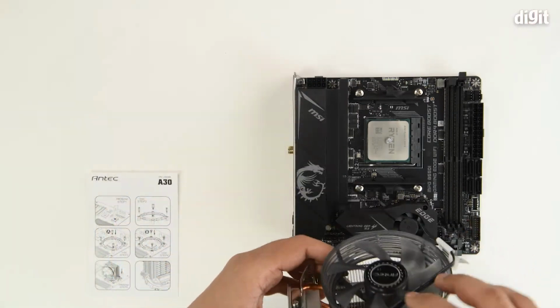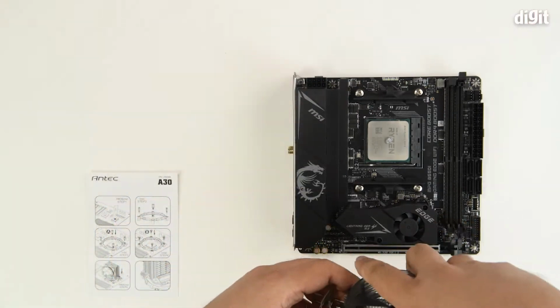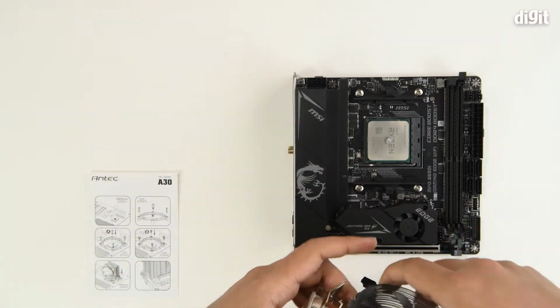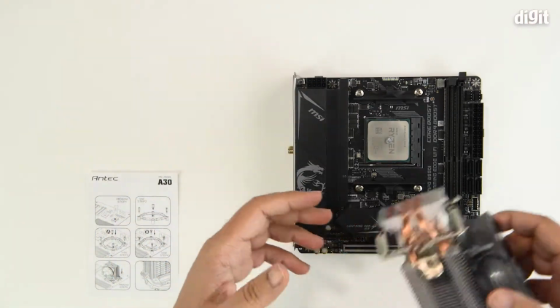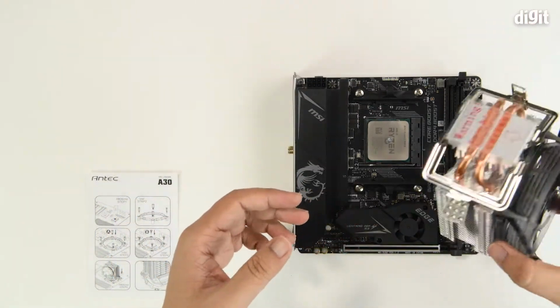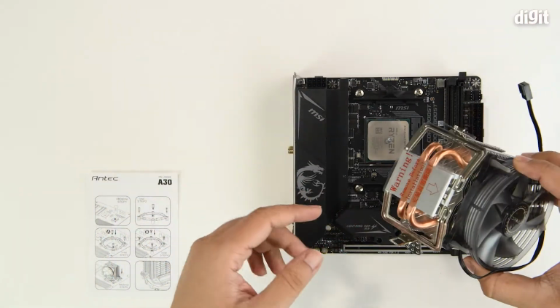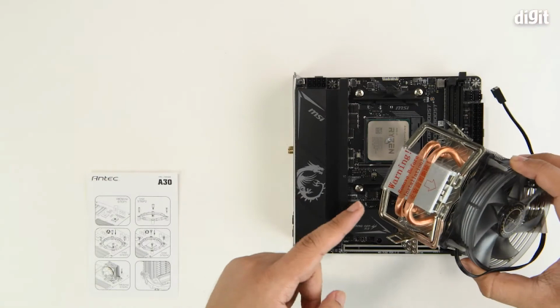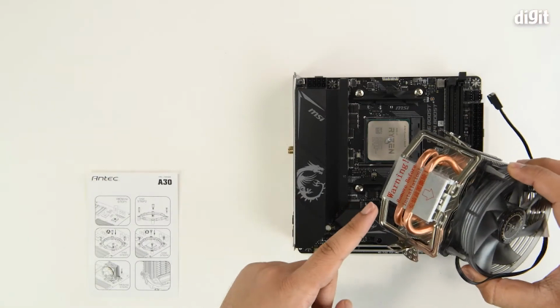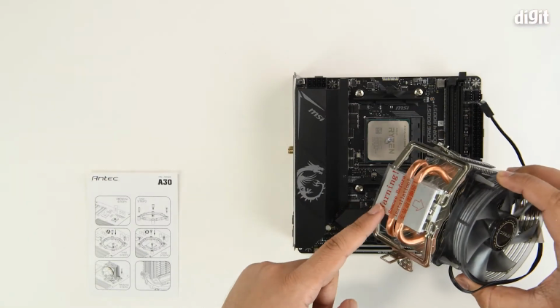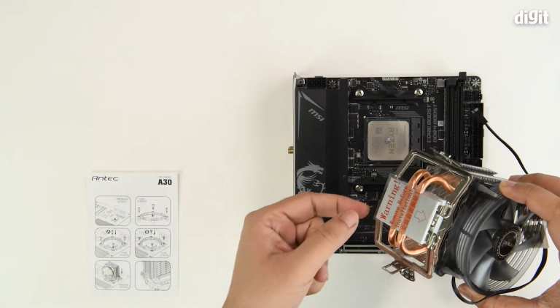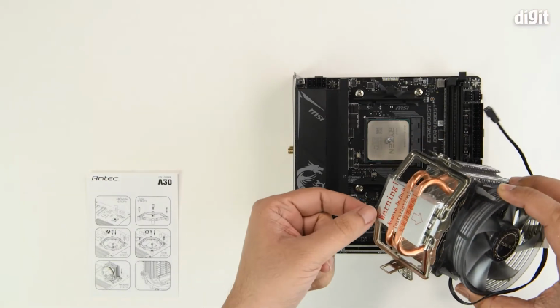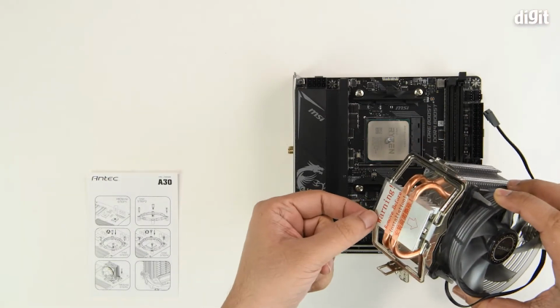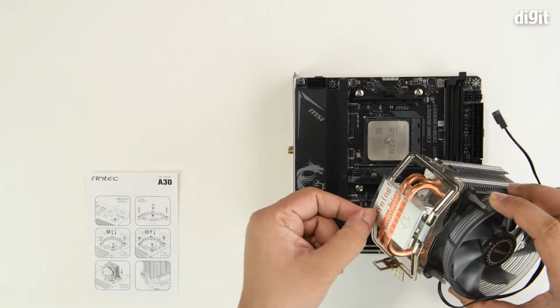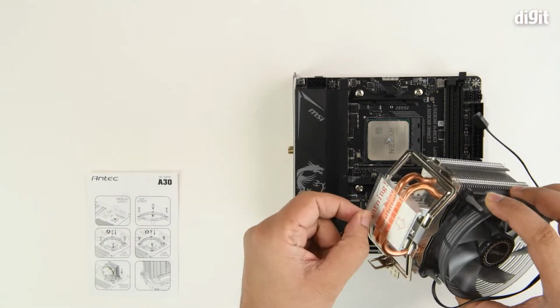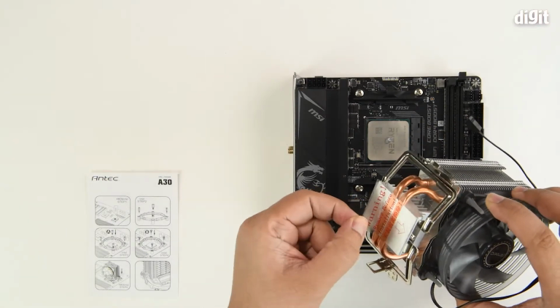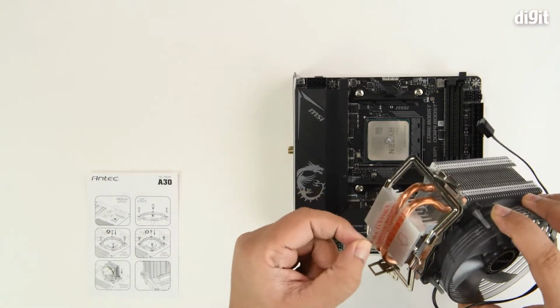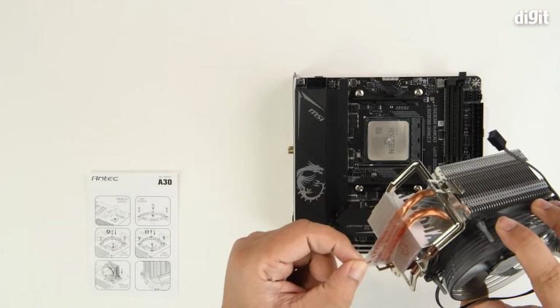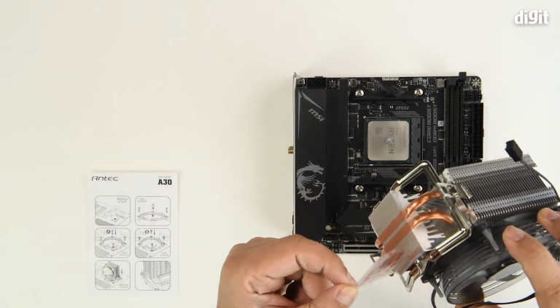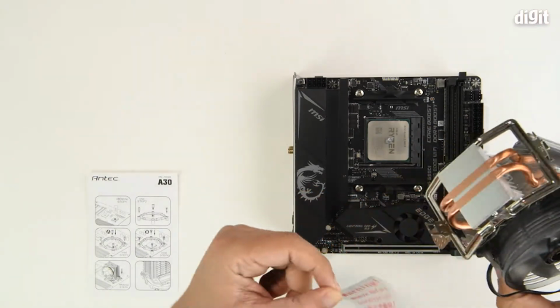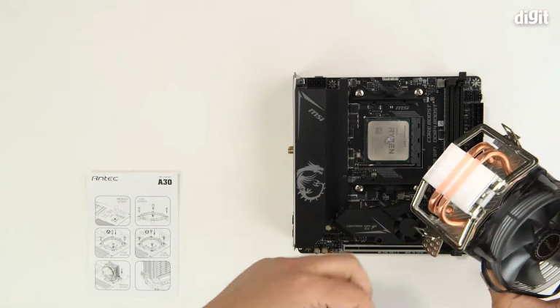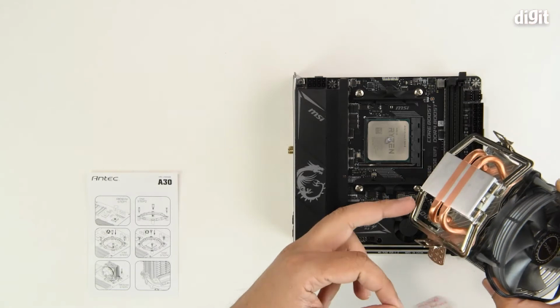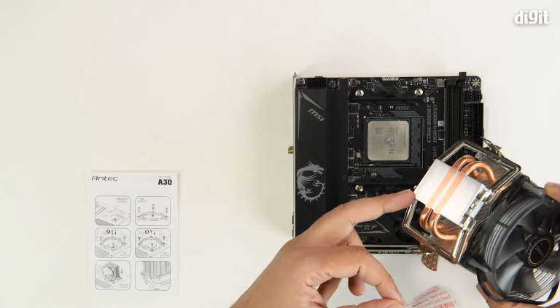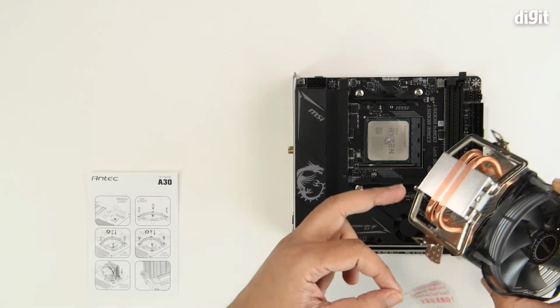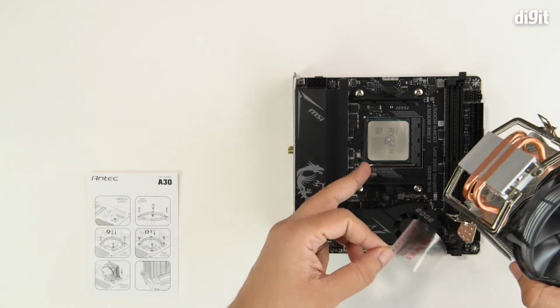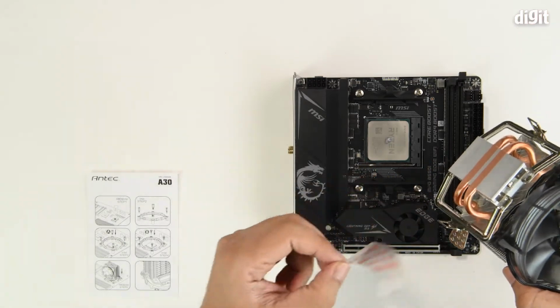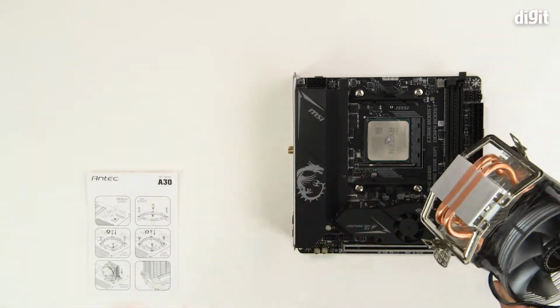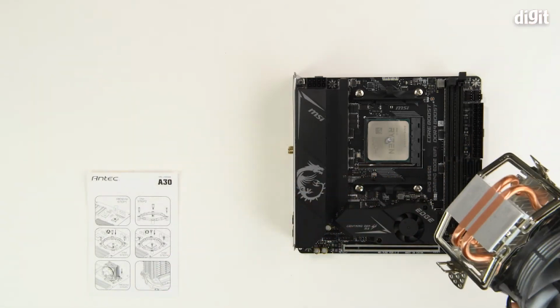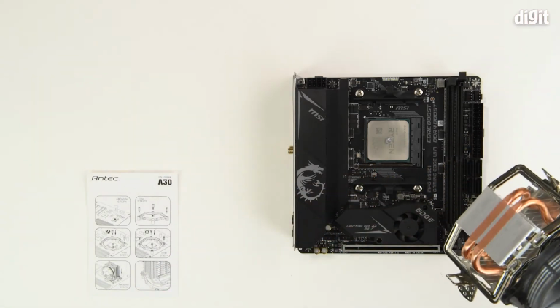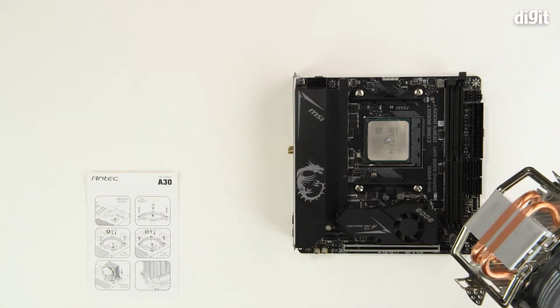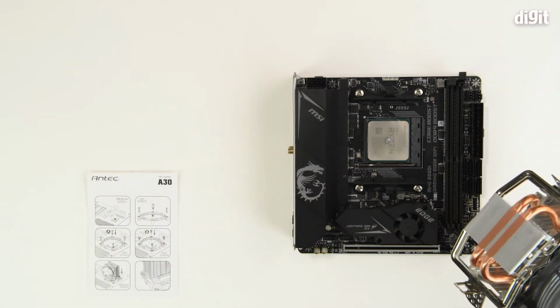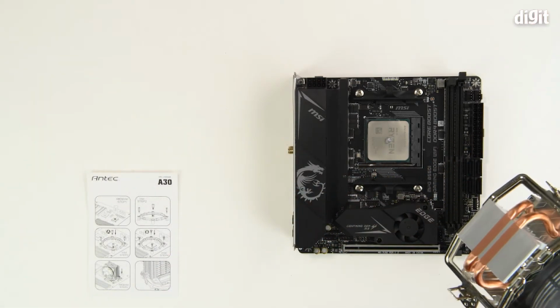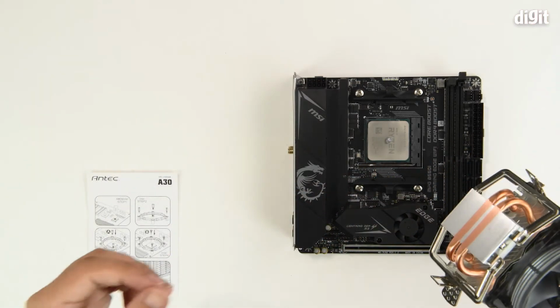Step one would be to ensure that this little plastic film is removed so that the base plate can make contact with your processor's surface.